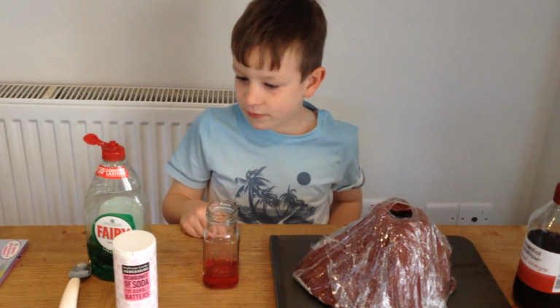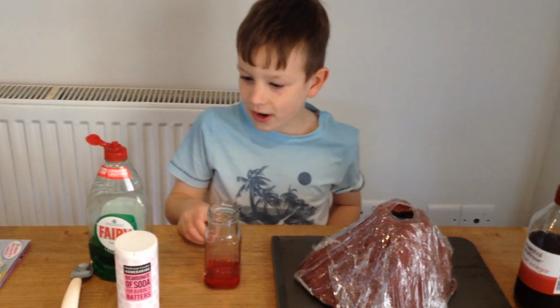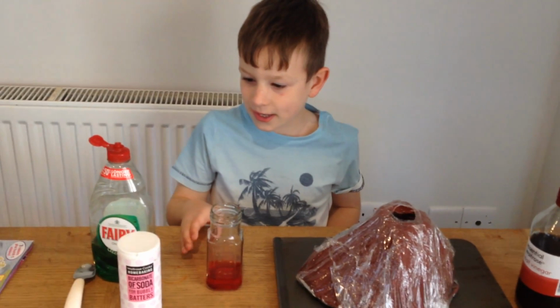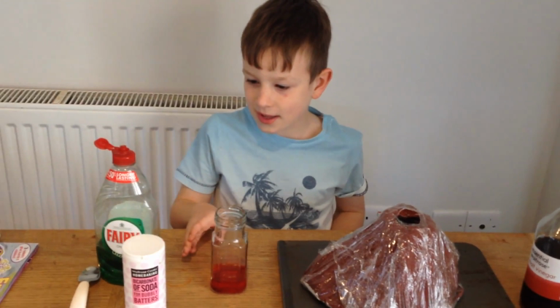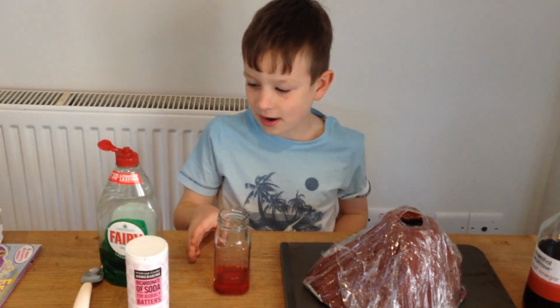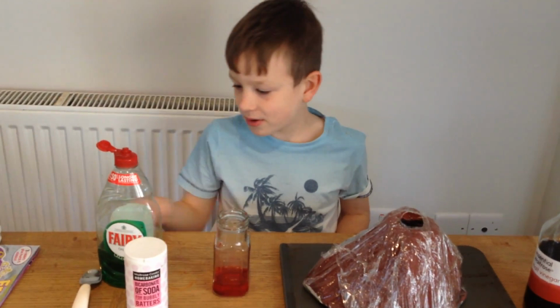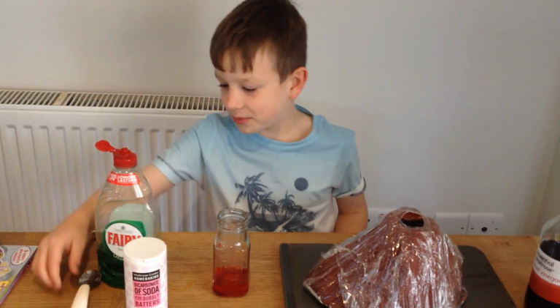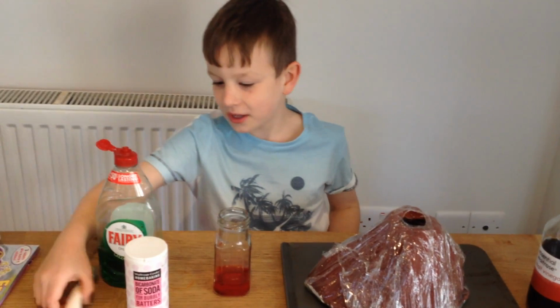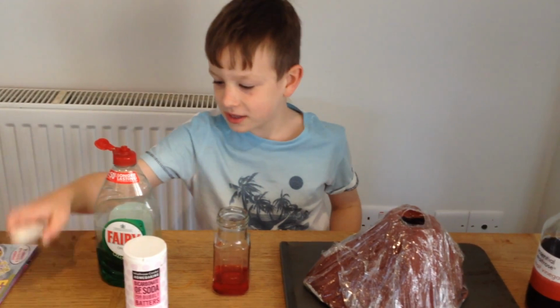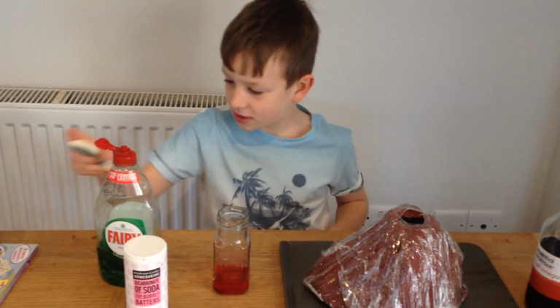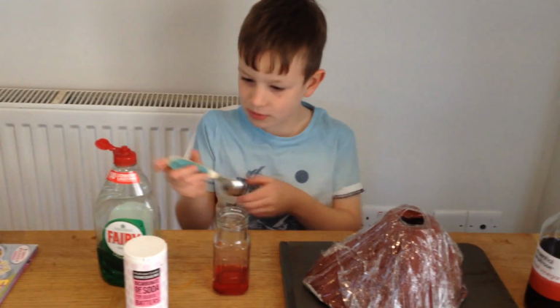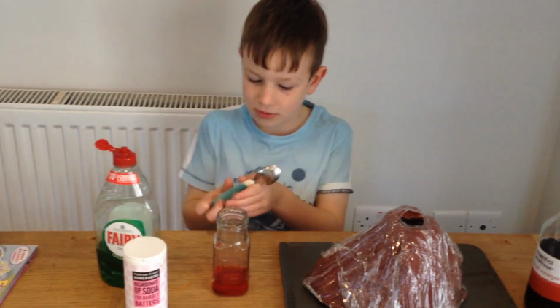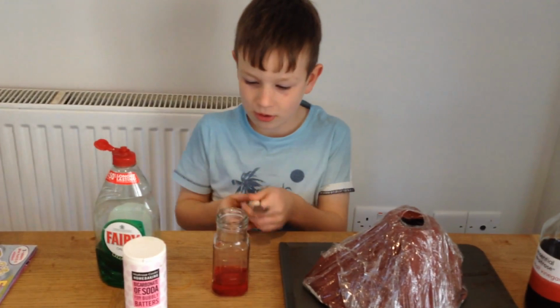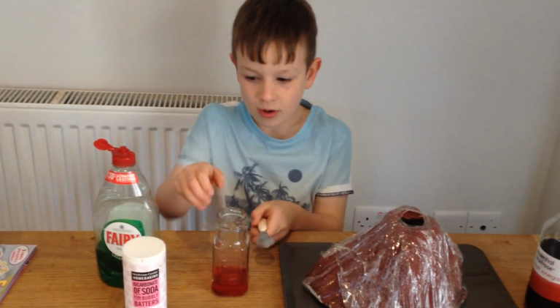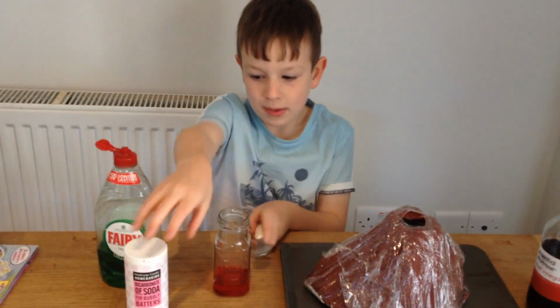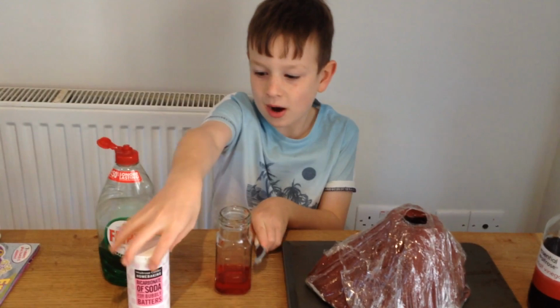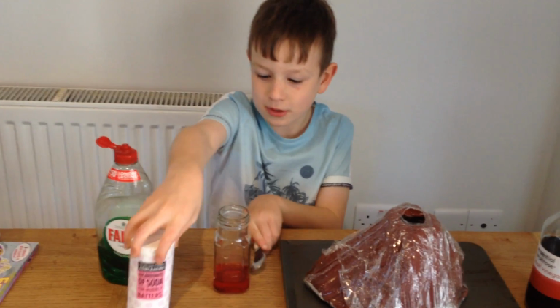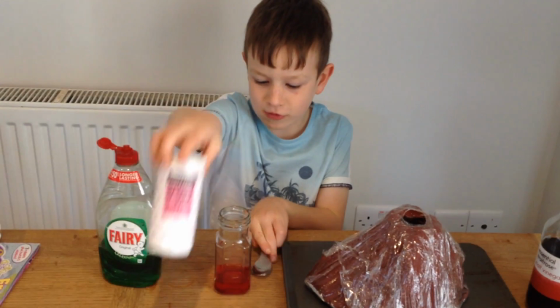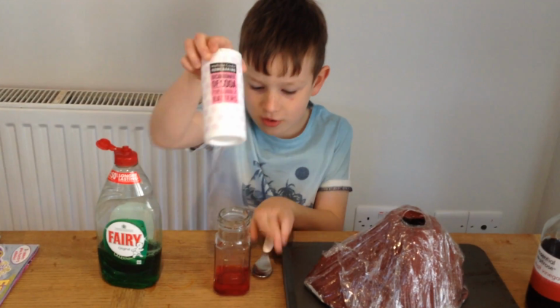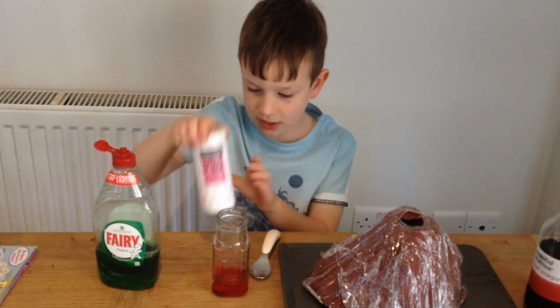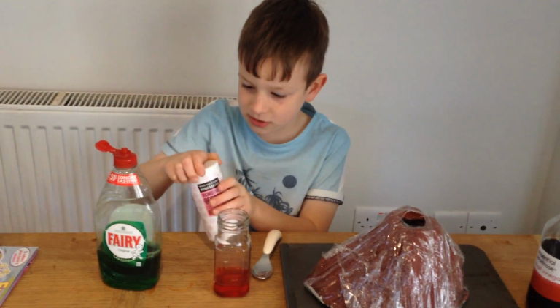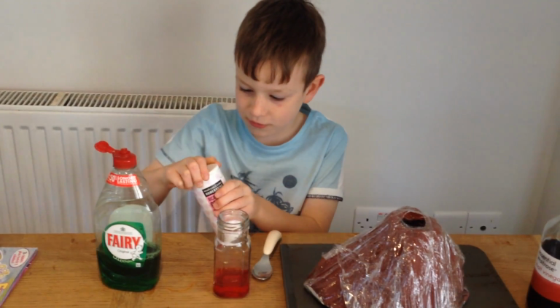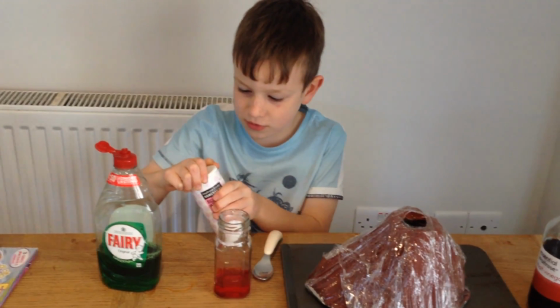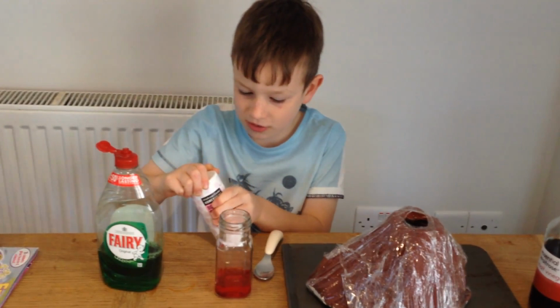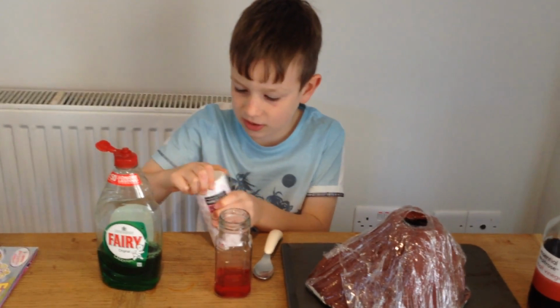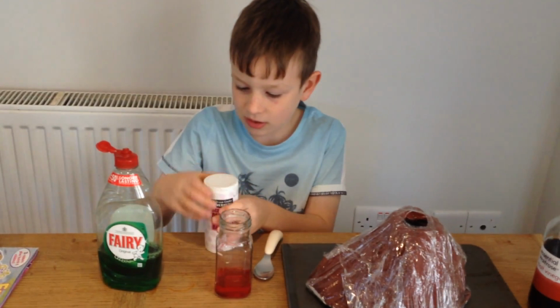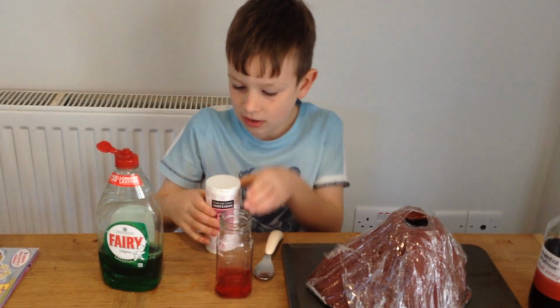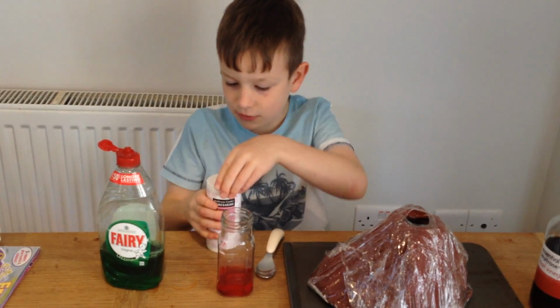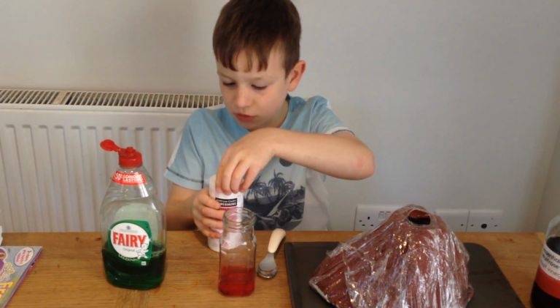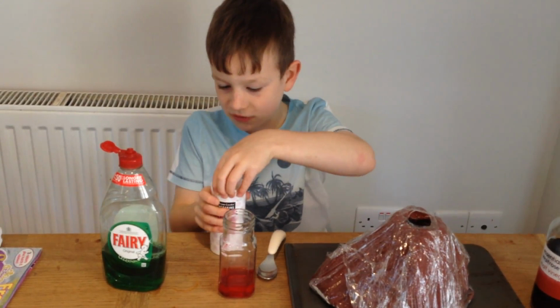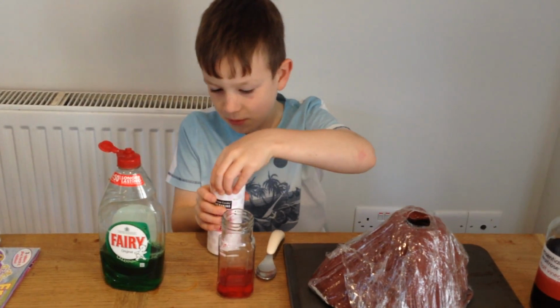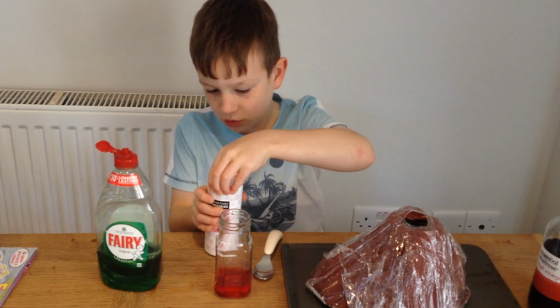First, I am going to put a teaspoon of bicarbonate of soda into the red food colouring and water.